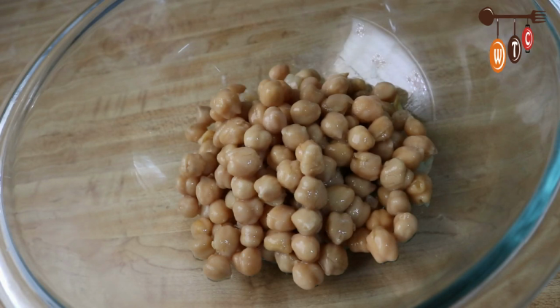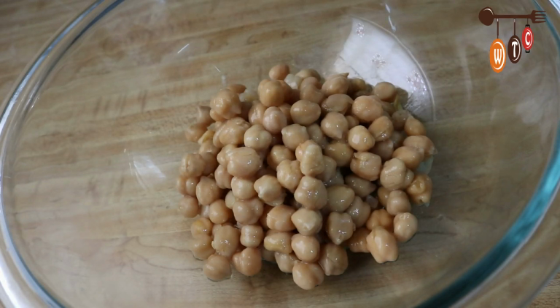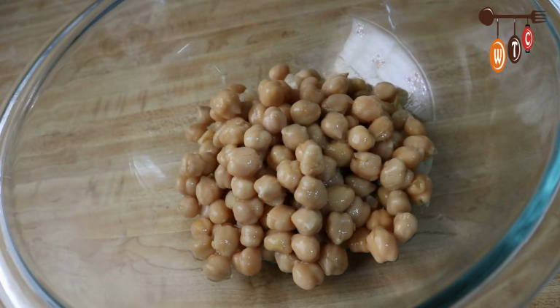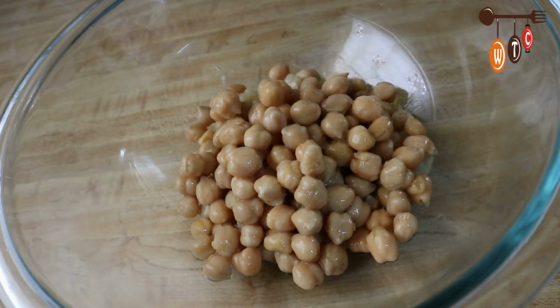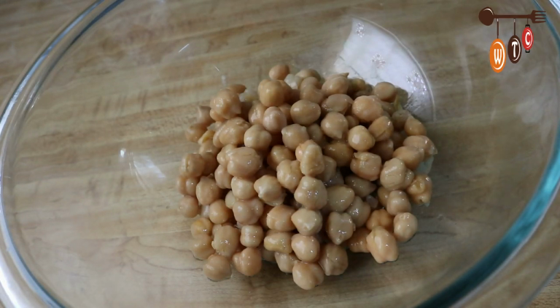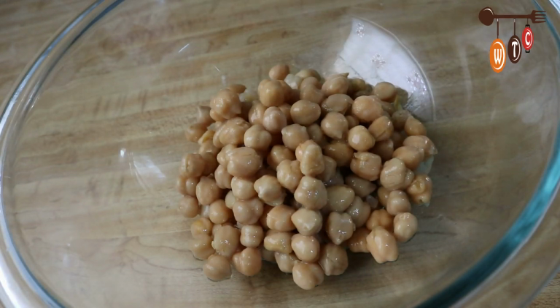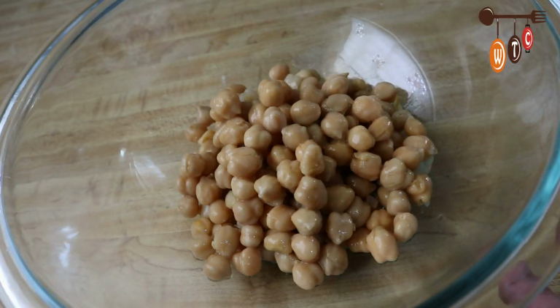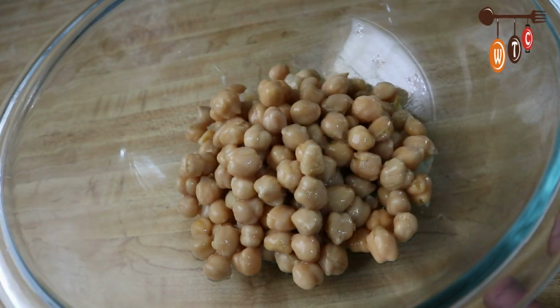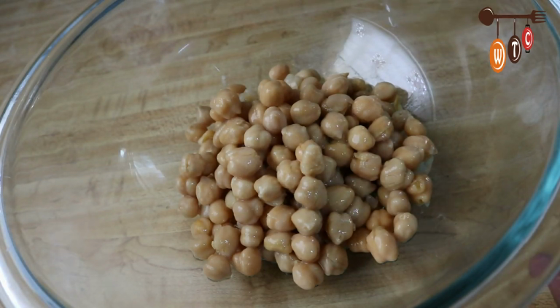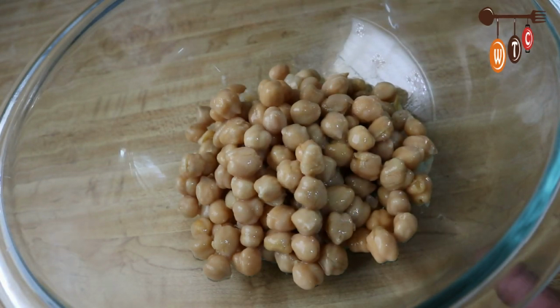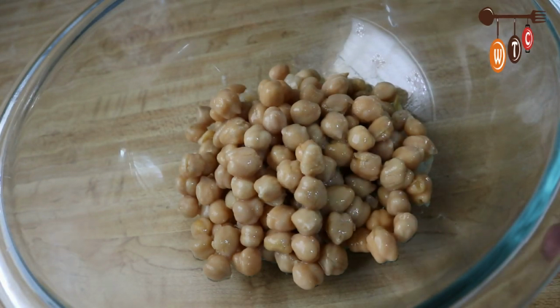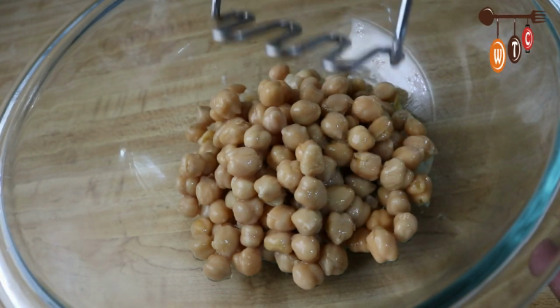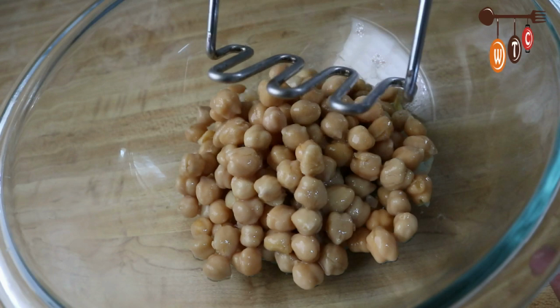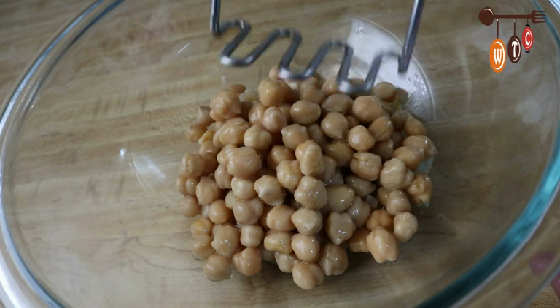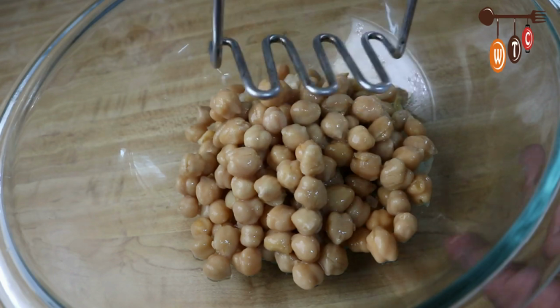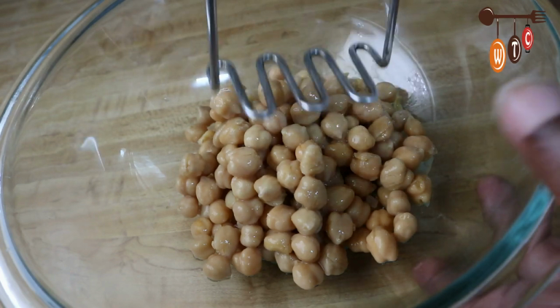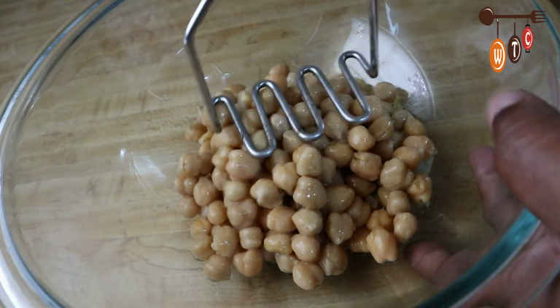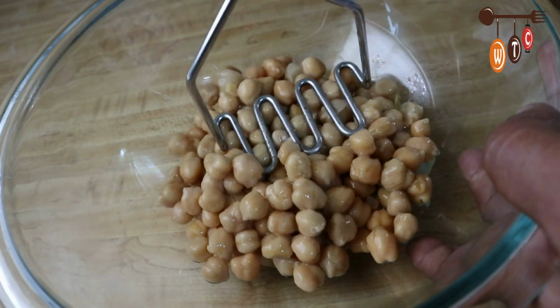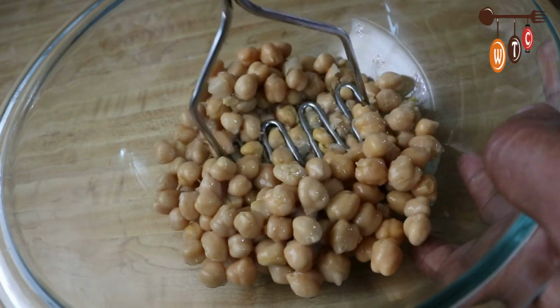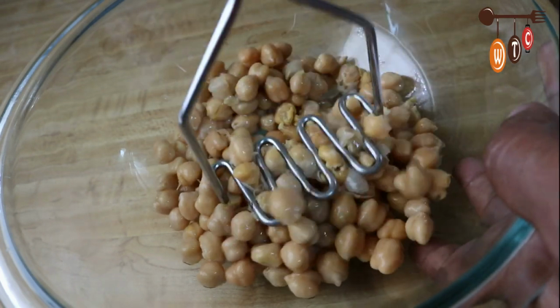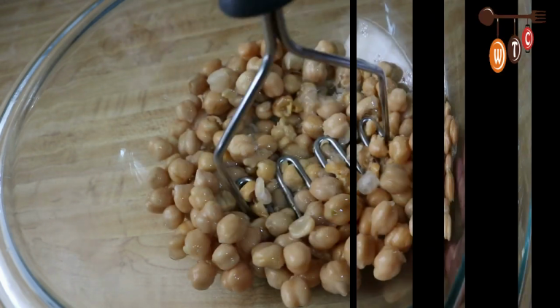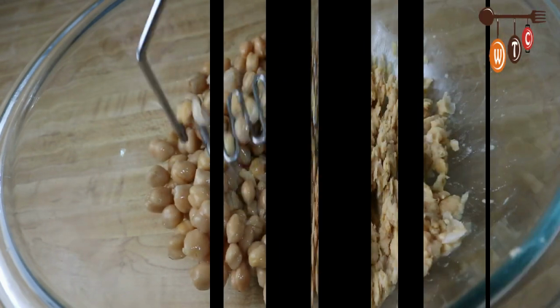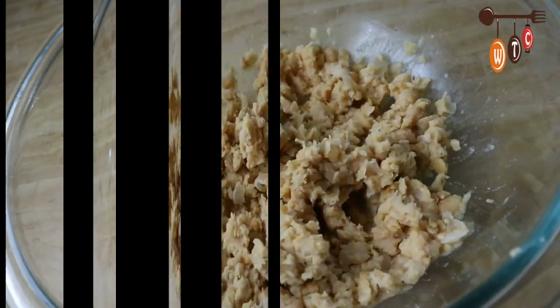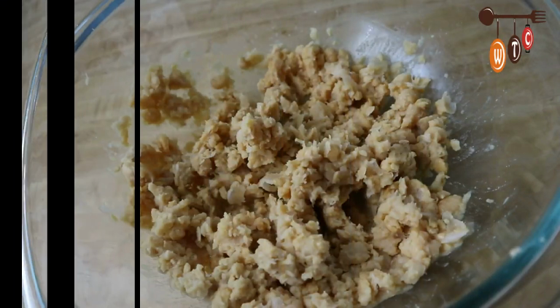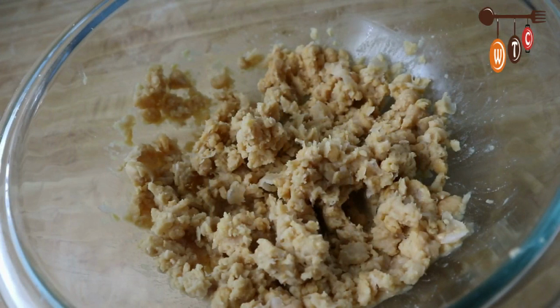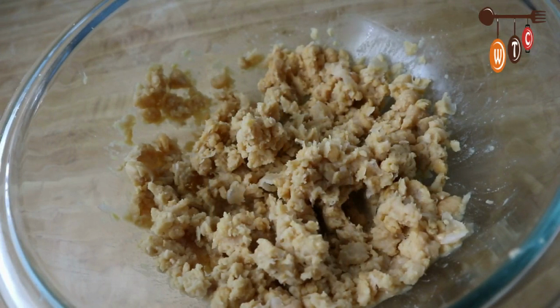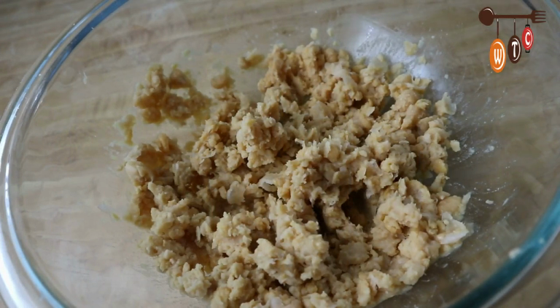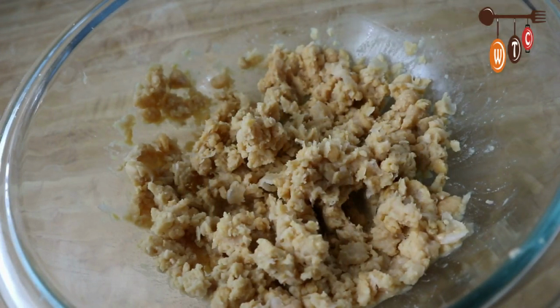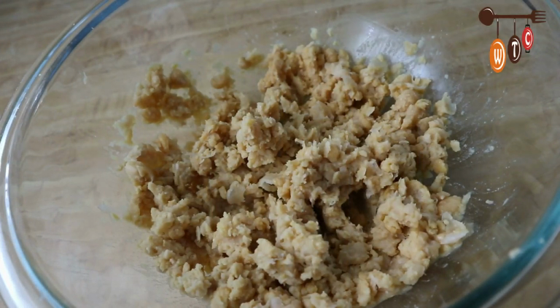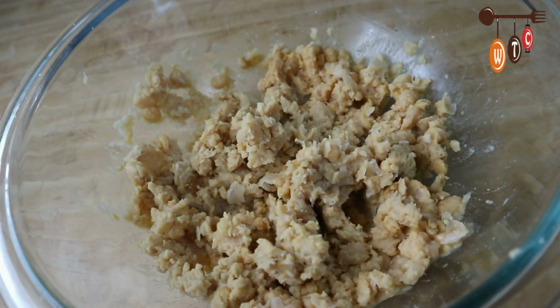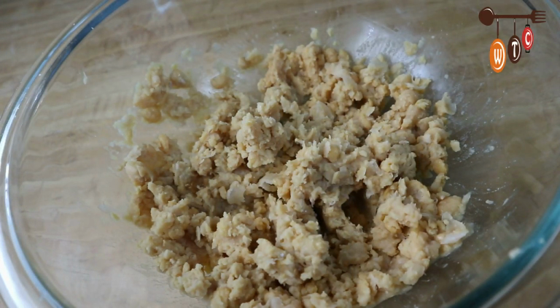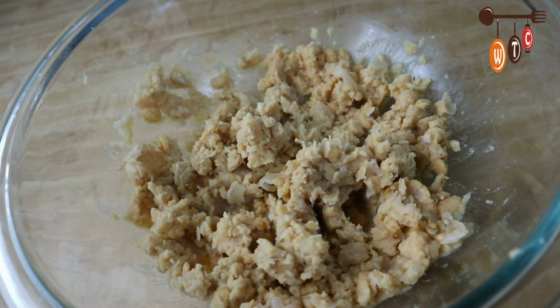Chickpeas are also known as channa. I'm going to take my potato masher and simply mash this up. Now that the chickpeas are all mashed up, the next step is to season them.